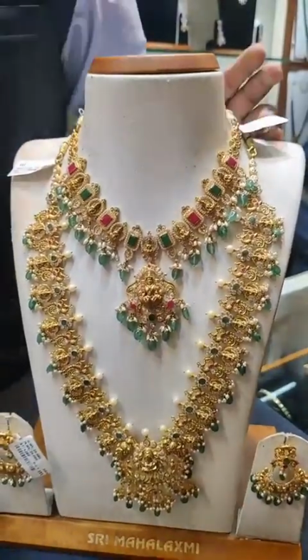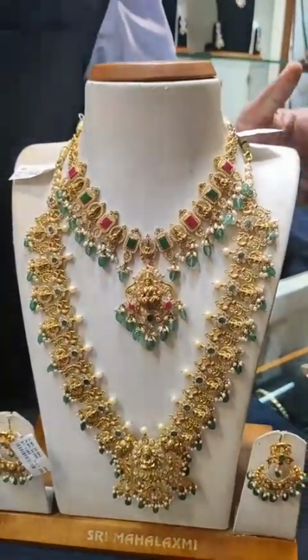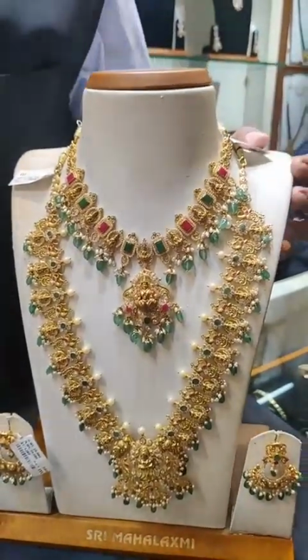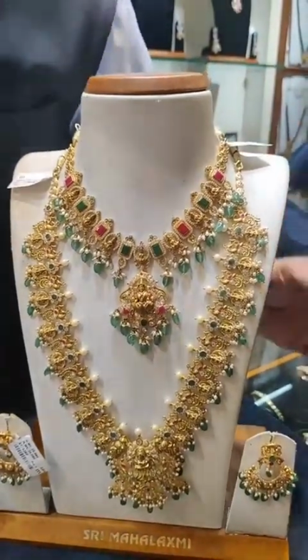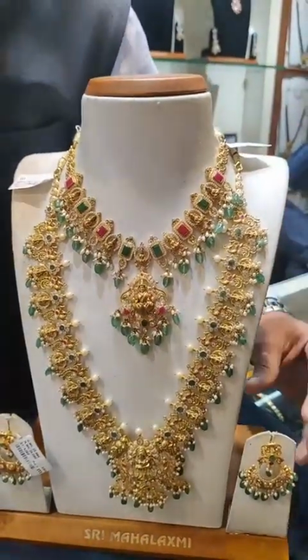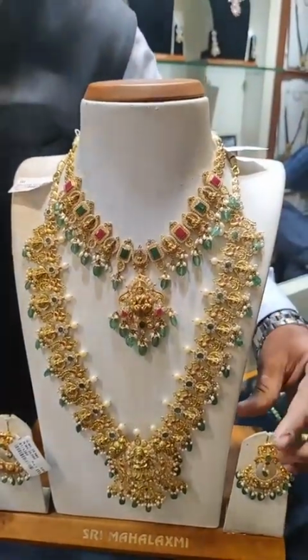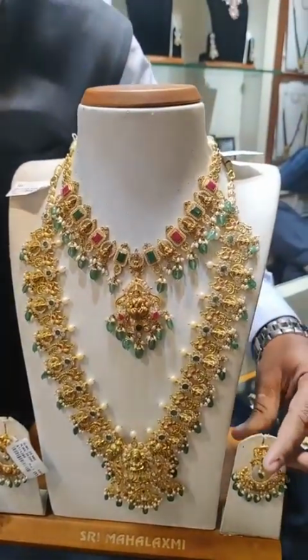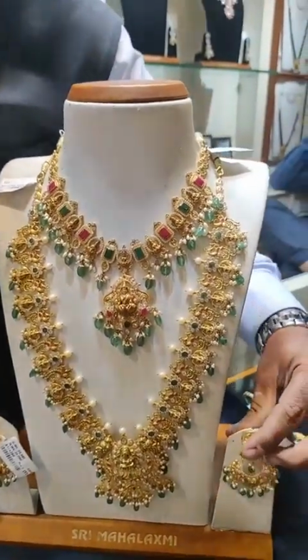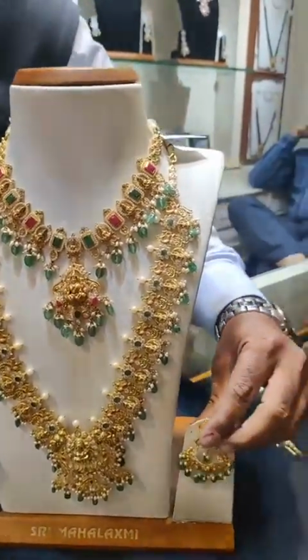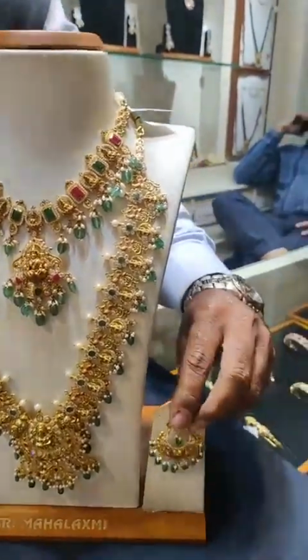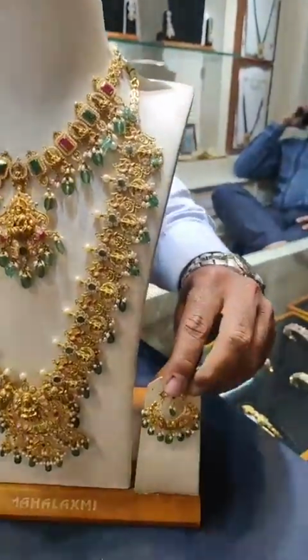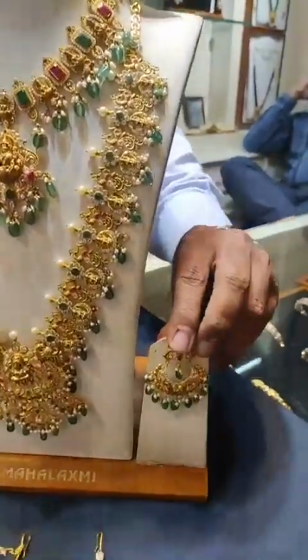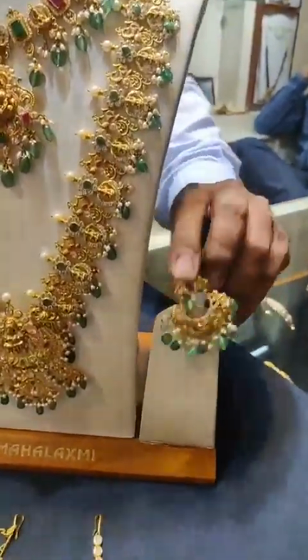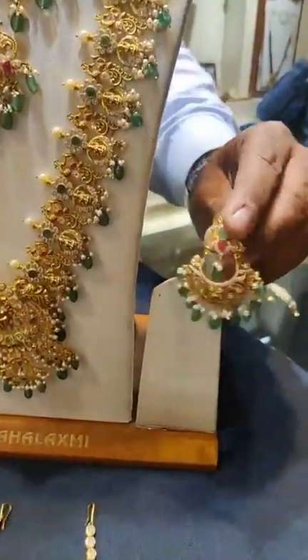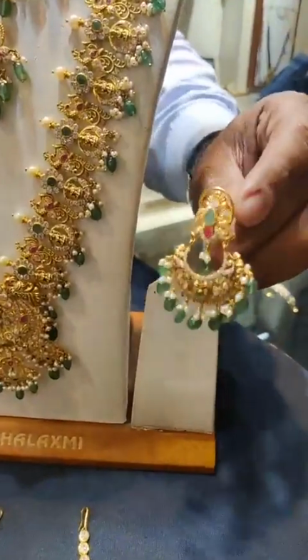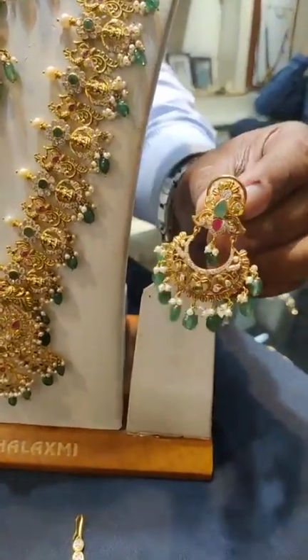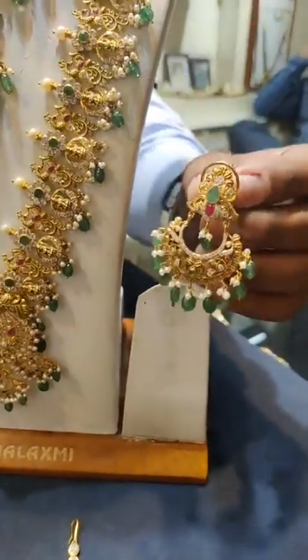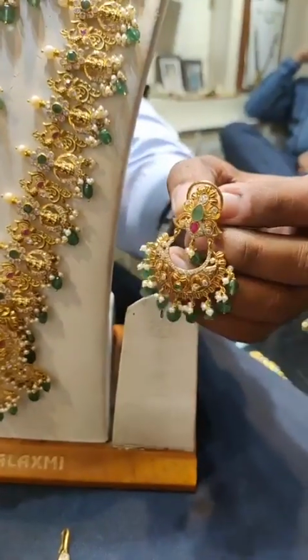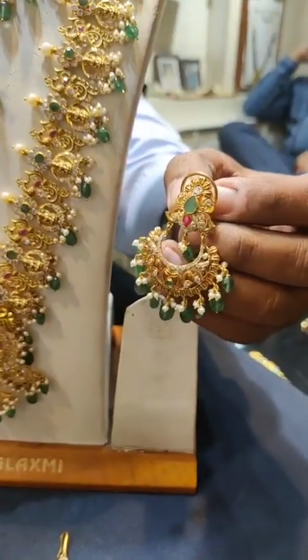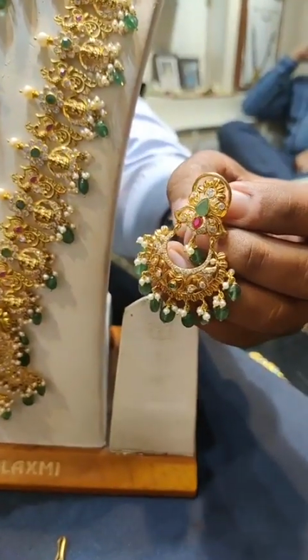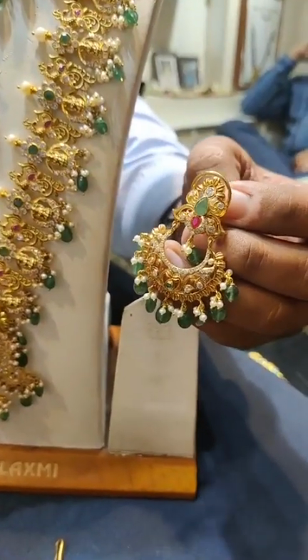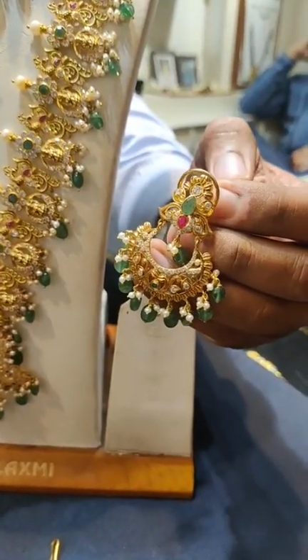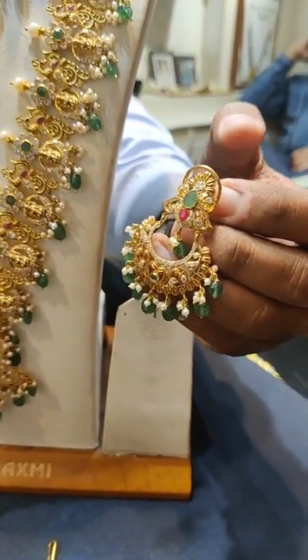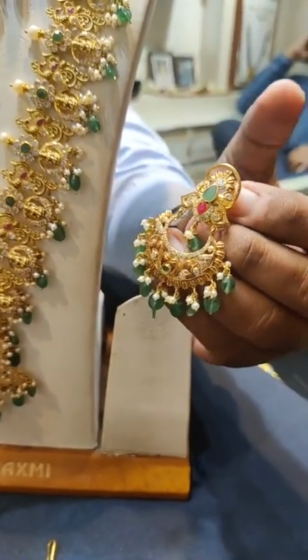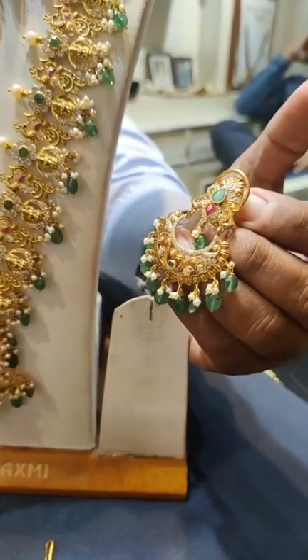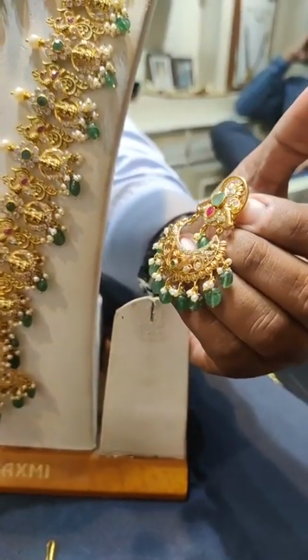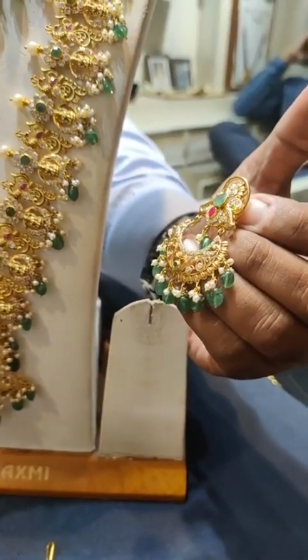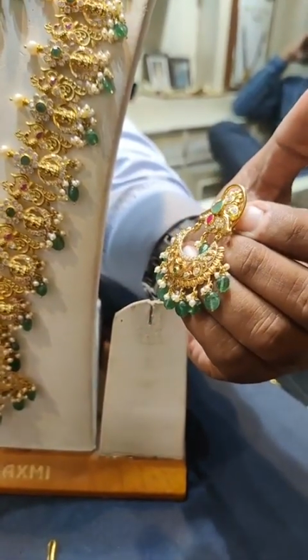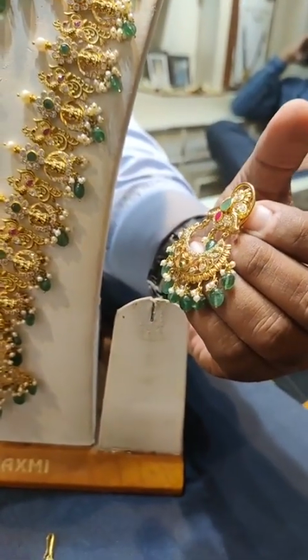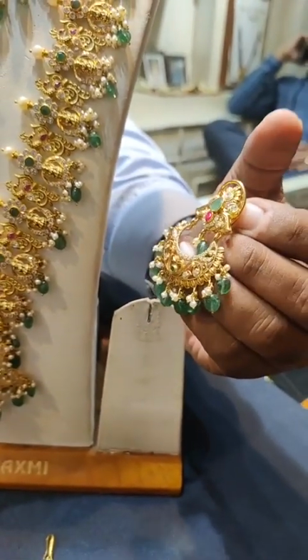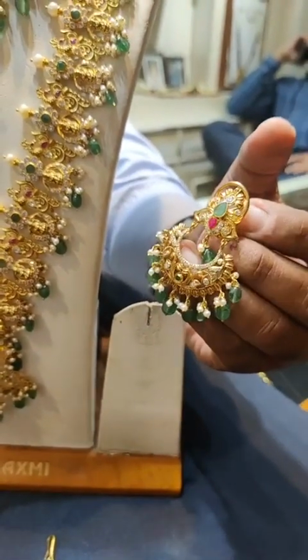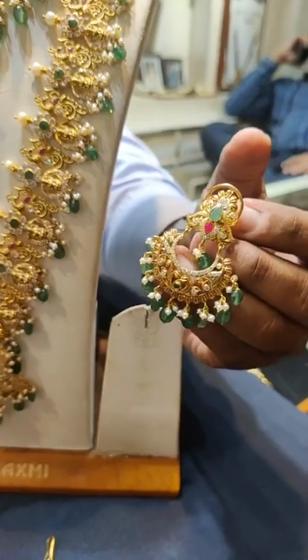Matching chanbali earrings are available. We can also make butta (earrings) to match. It is light weight but heavy looking. You can see the work on this piece.